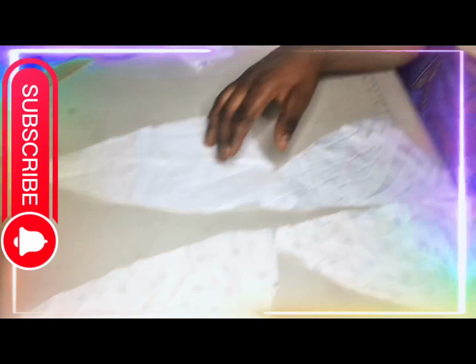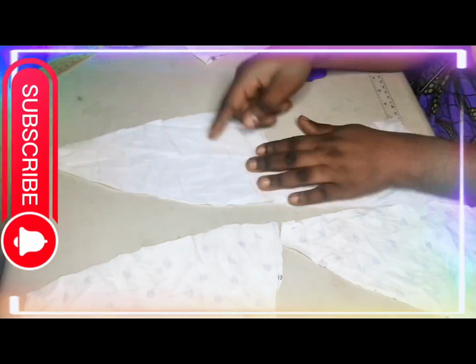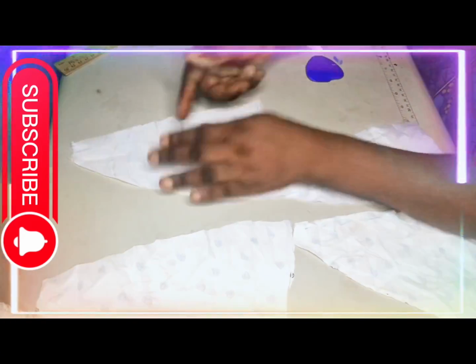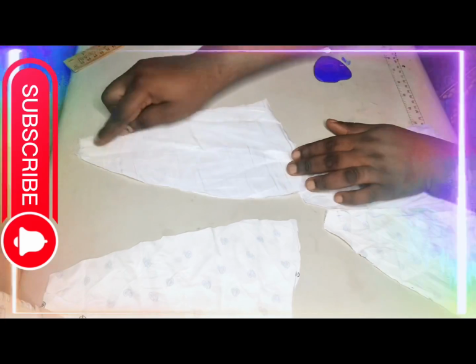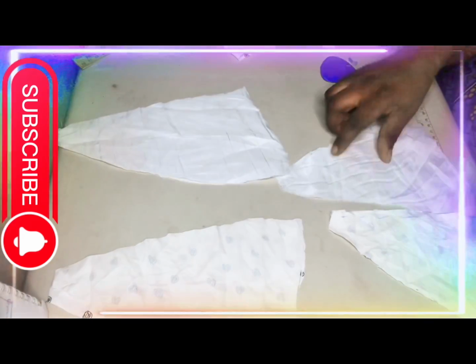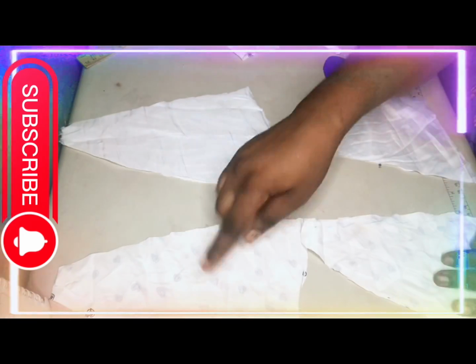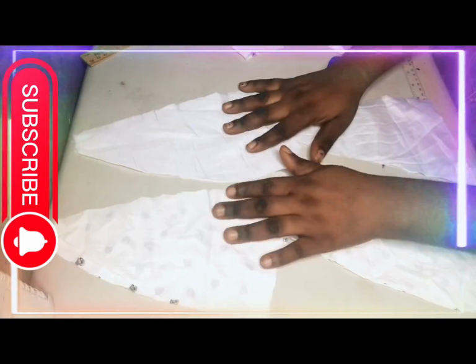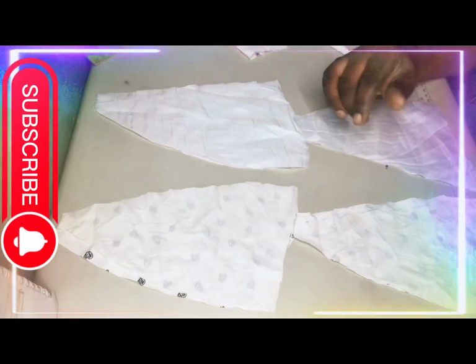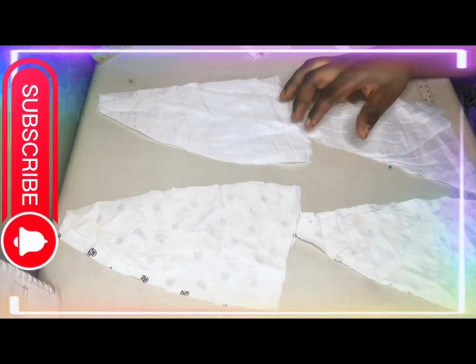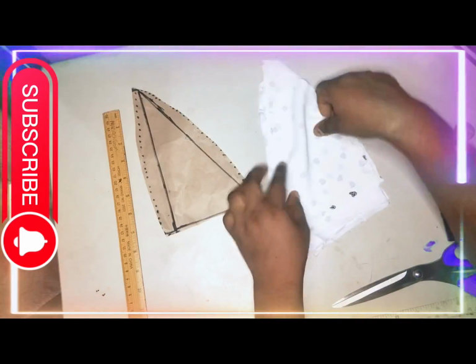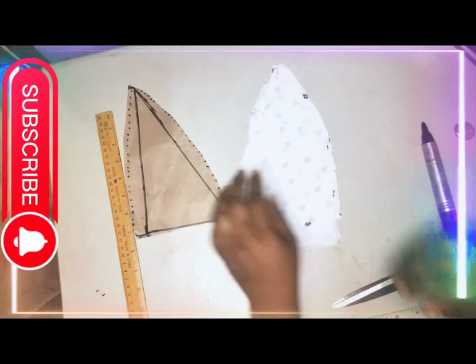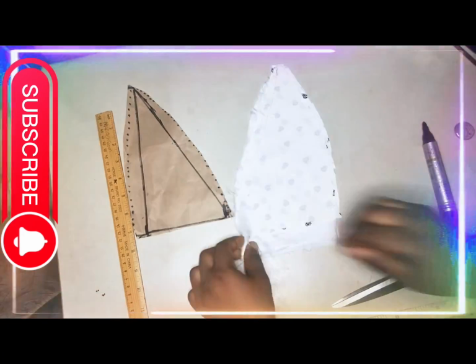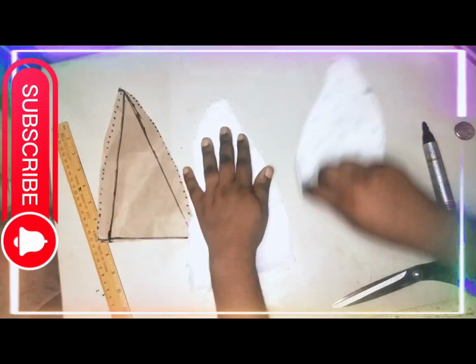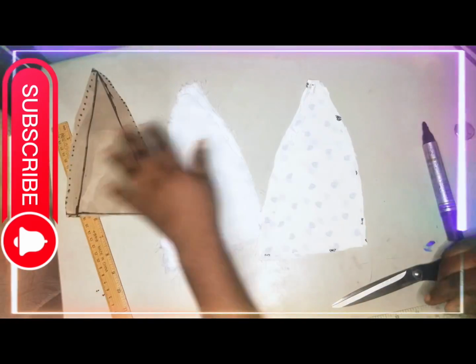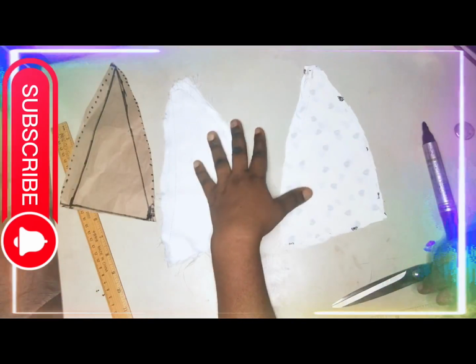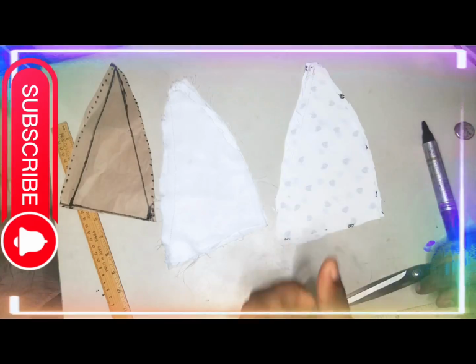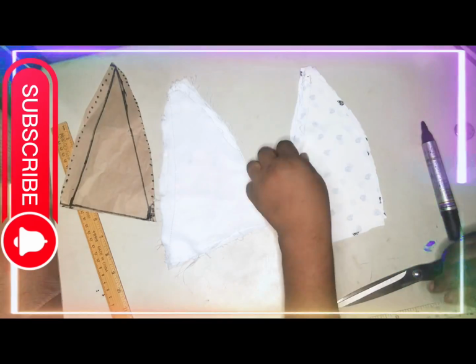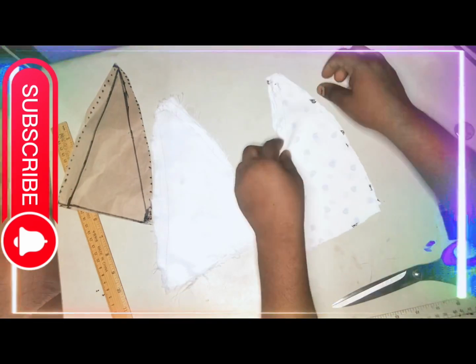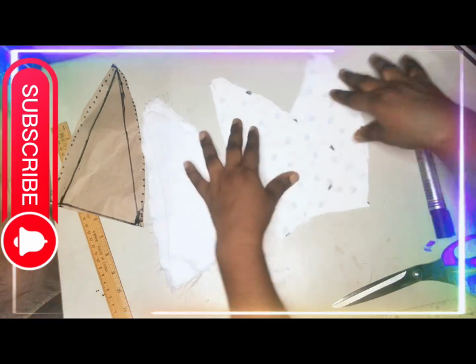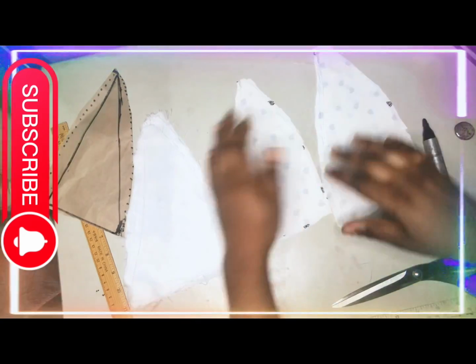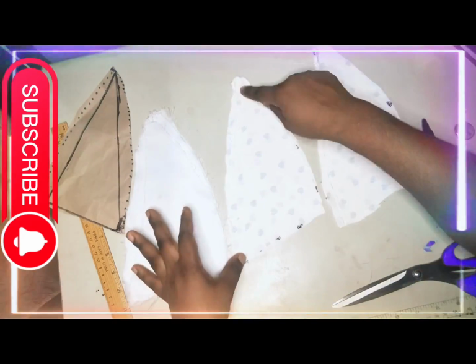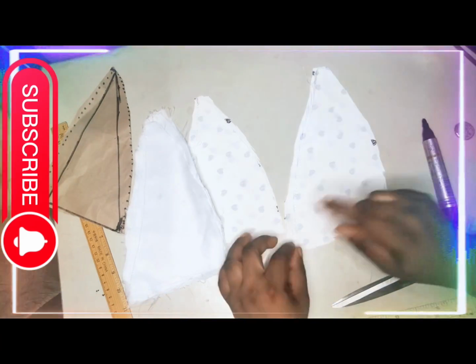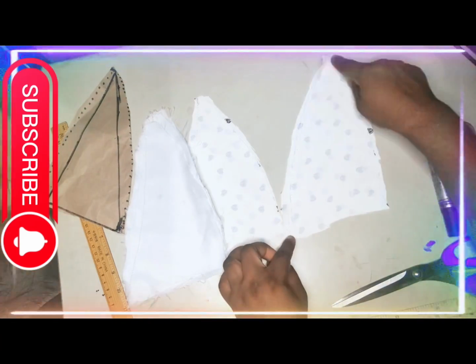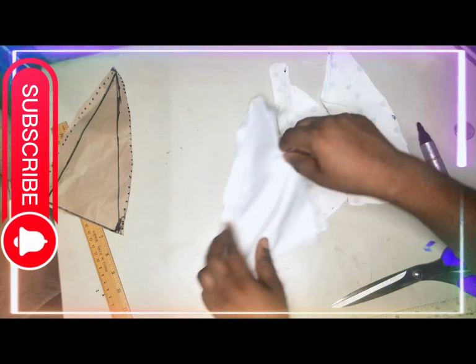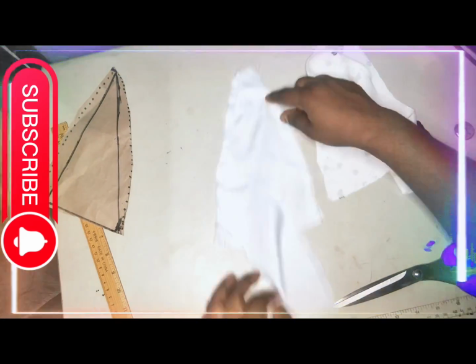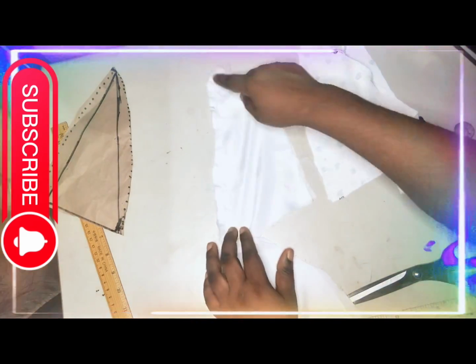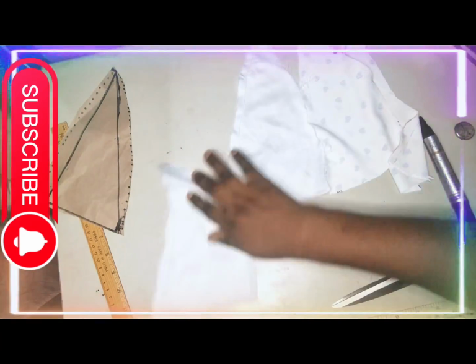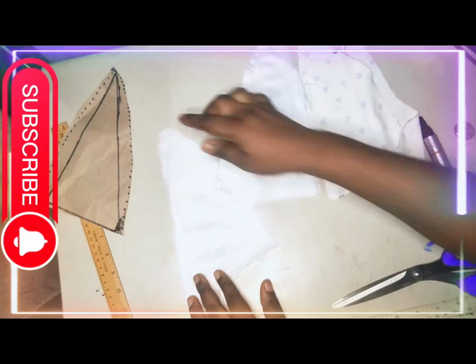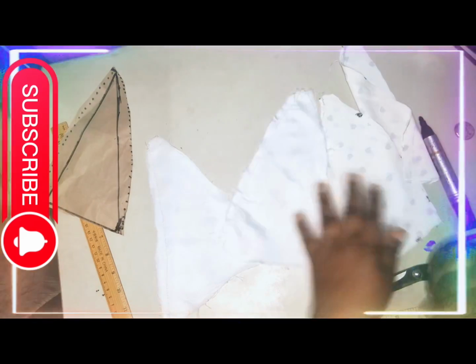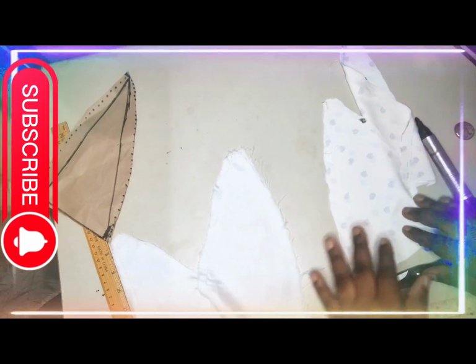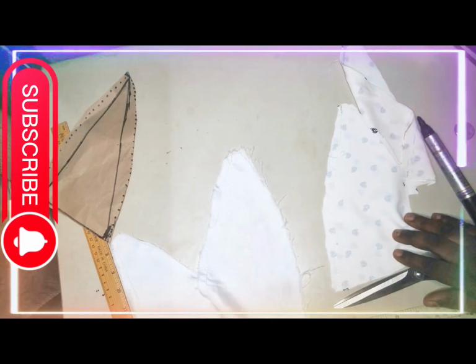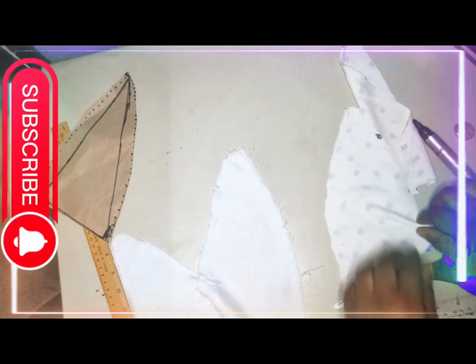I did the same for my lining and I have eight pieces altogether. After cutting them out, I am going to stitch them two by two, like you're seeing me do.